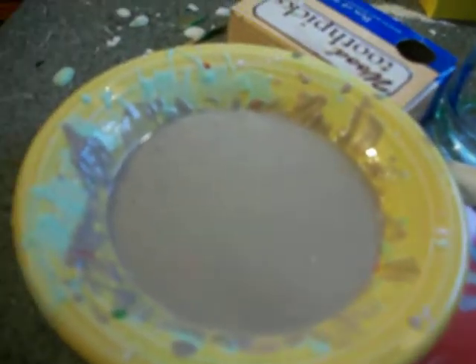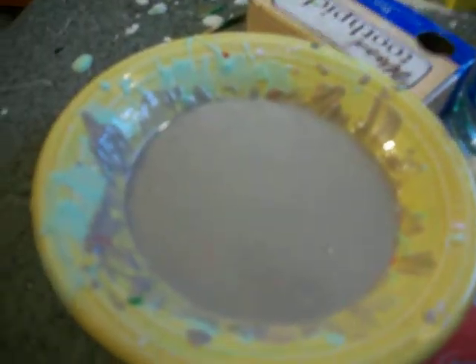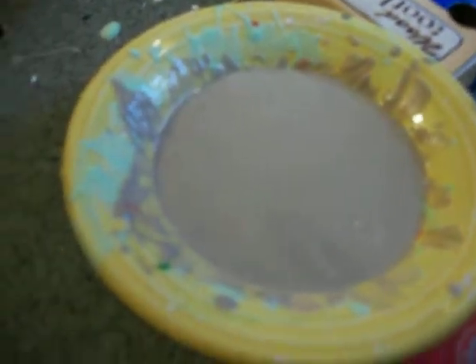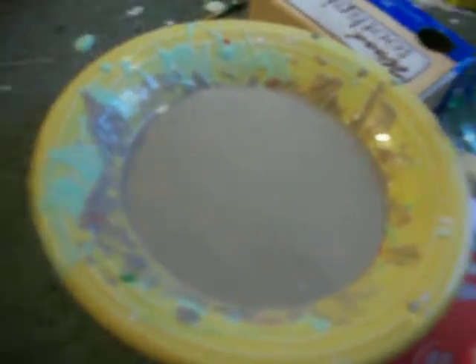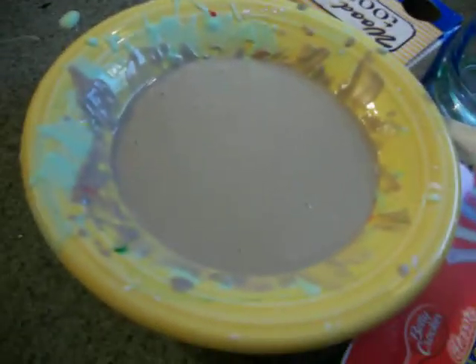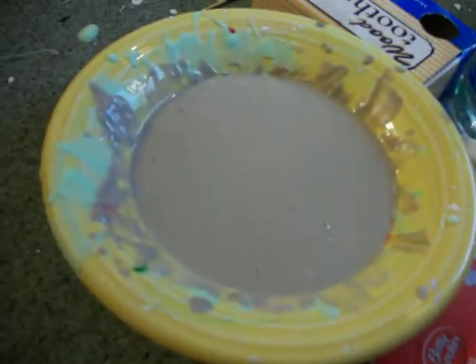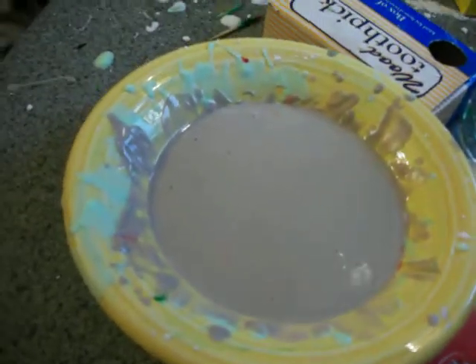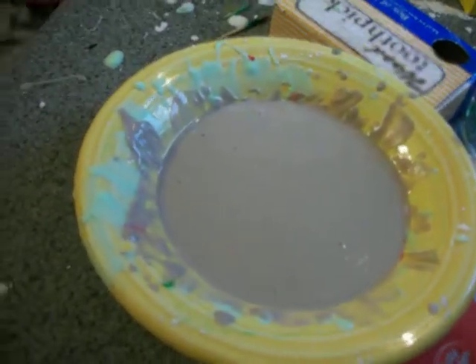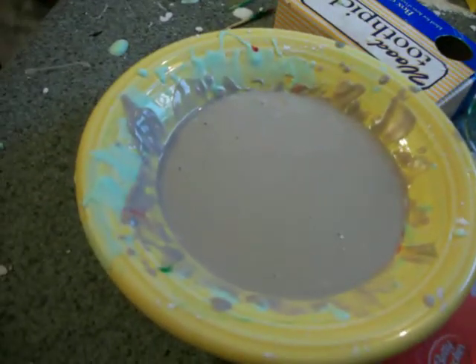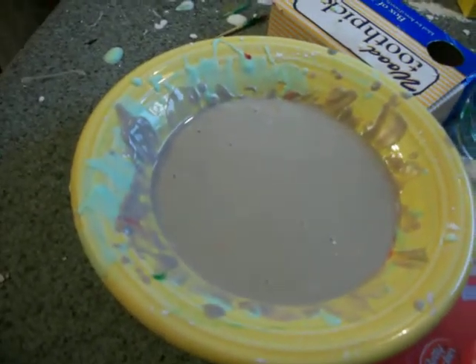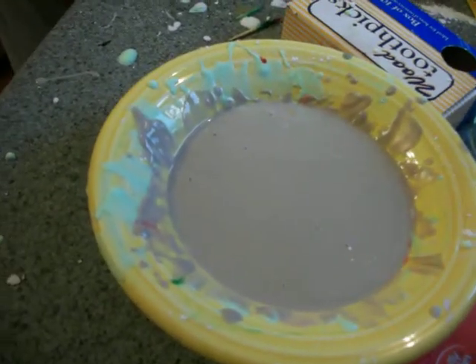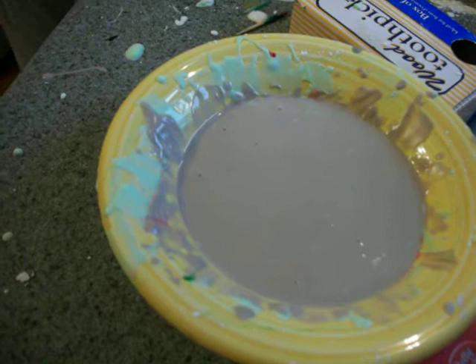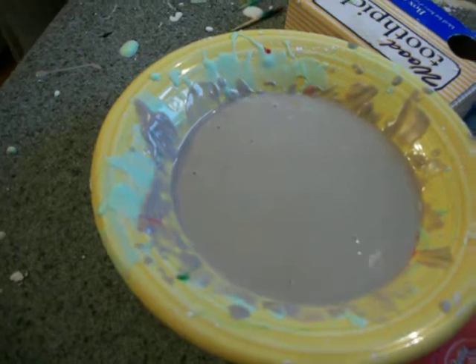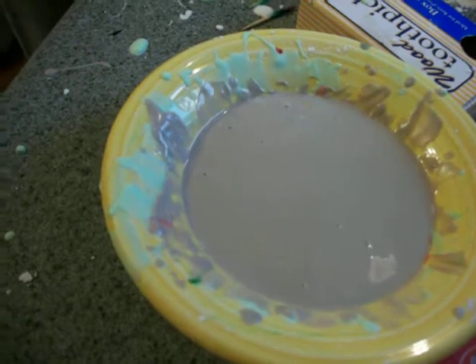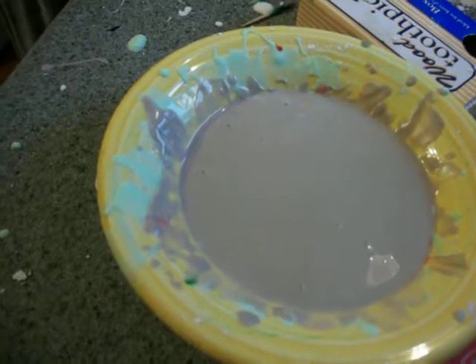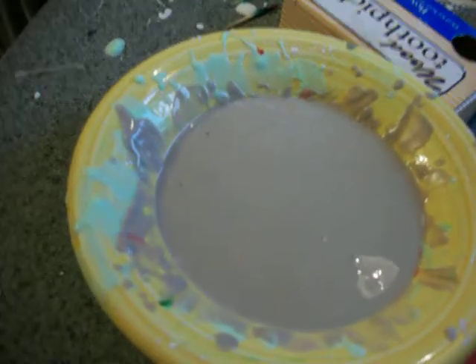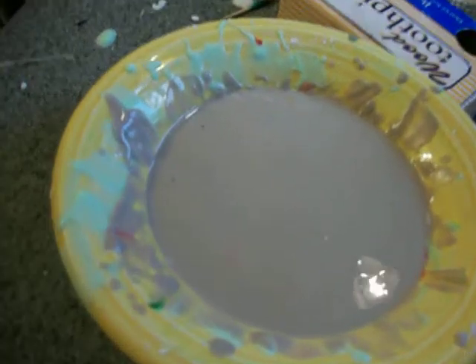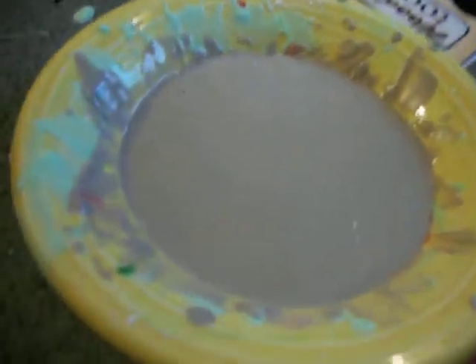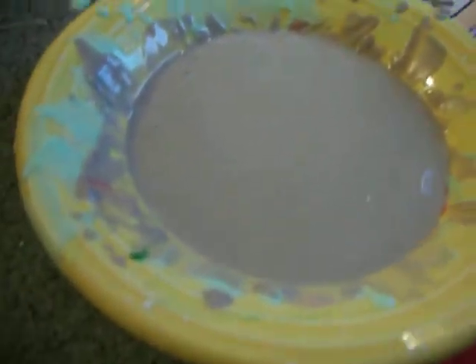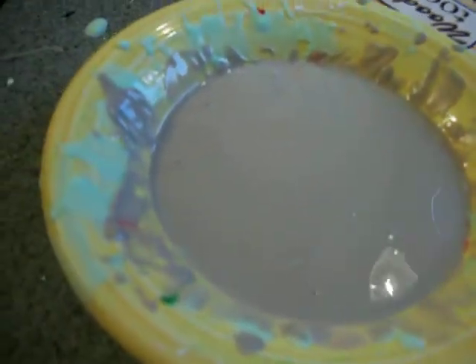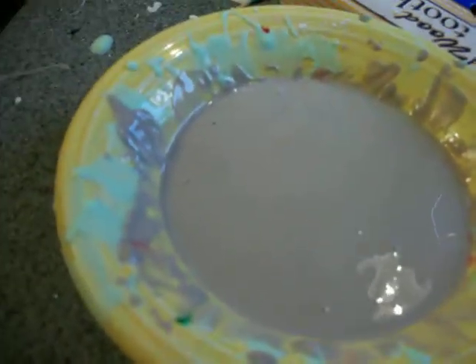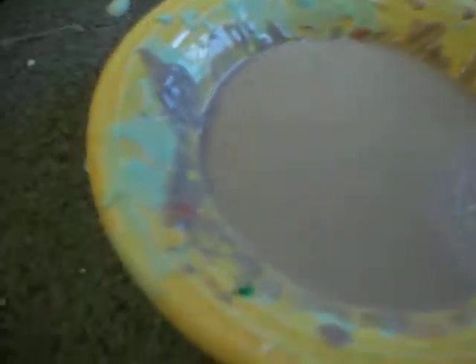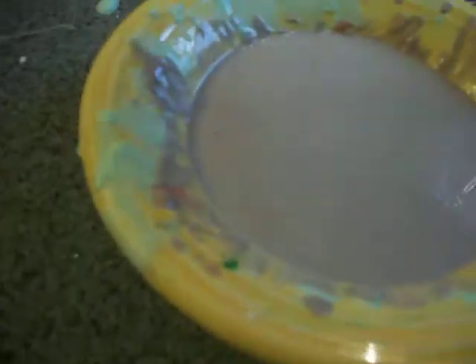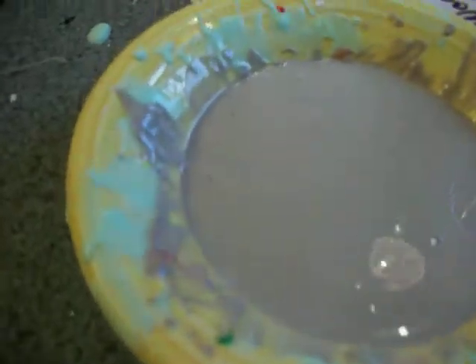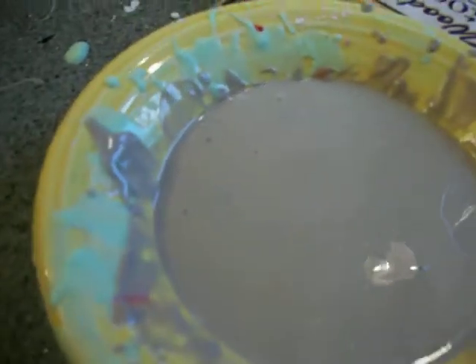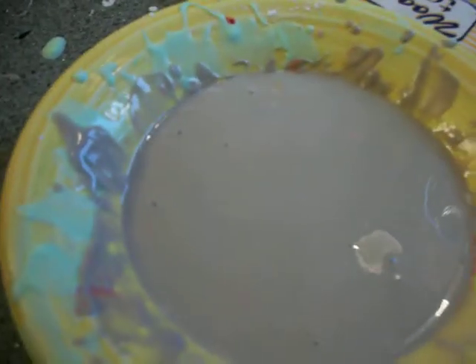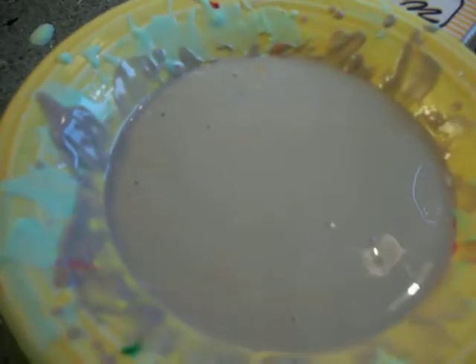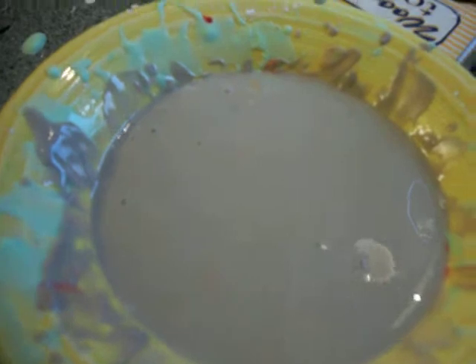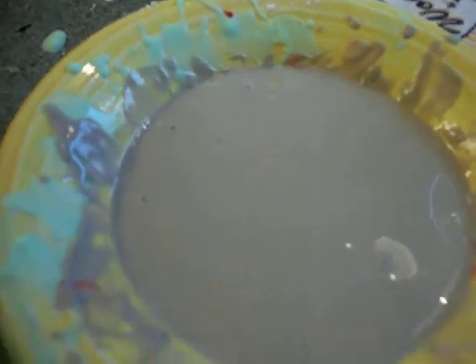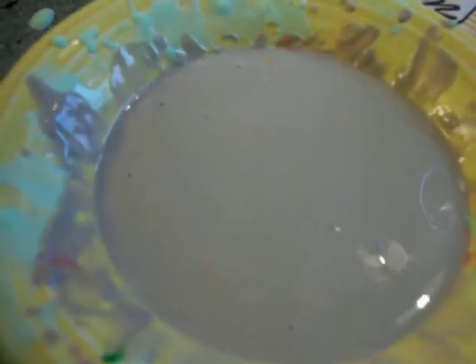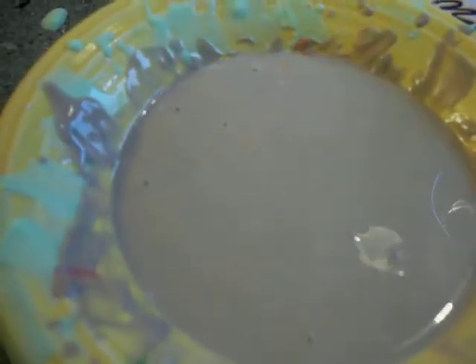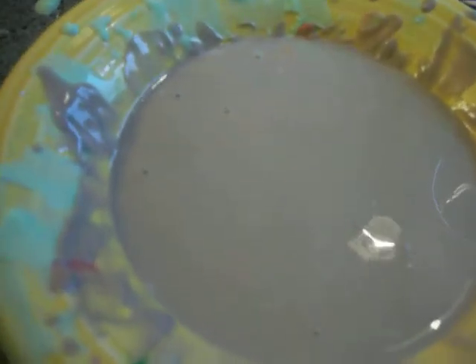So when you look at this, what do you see? You see a bowl full of nasty looking stuff. What it is, is cornstarch, water, and food coloring.